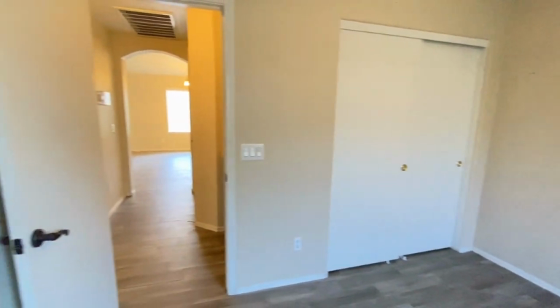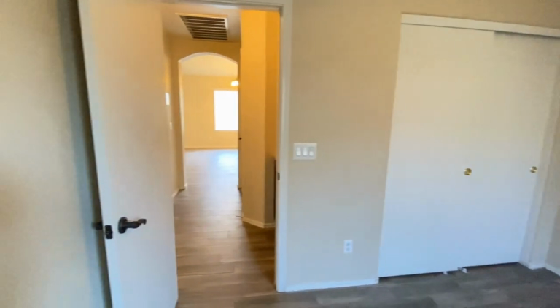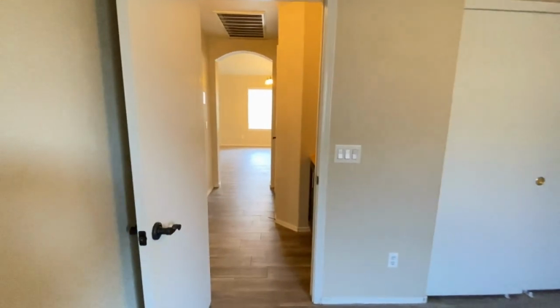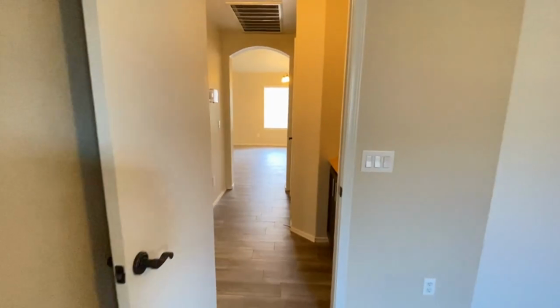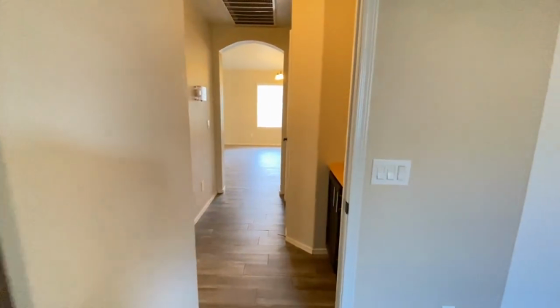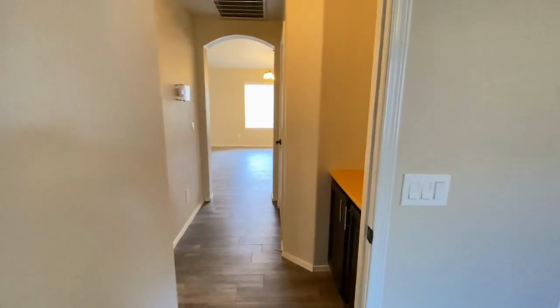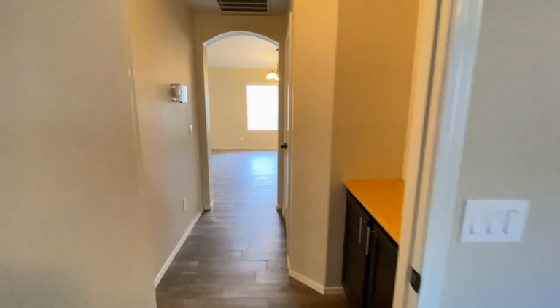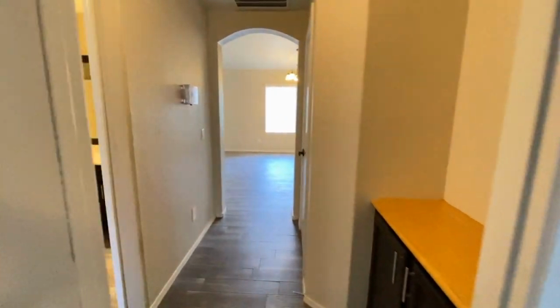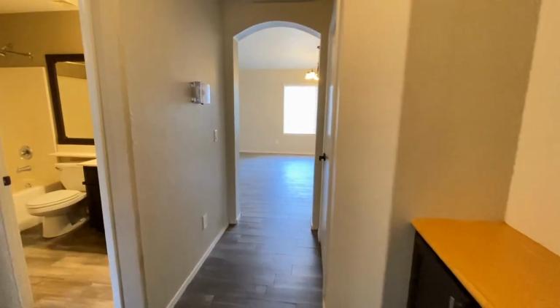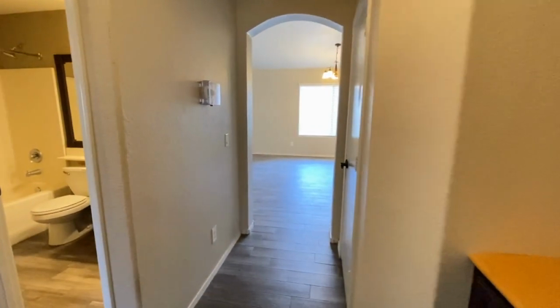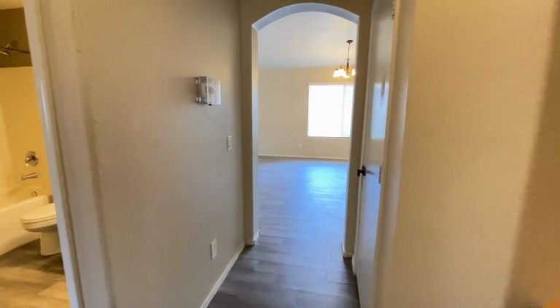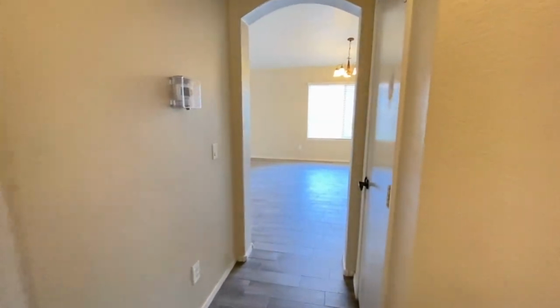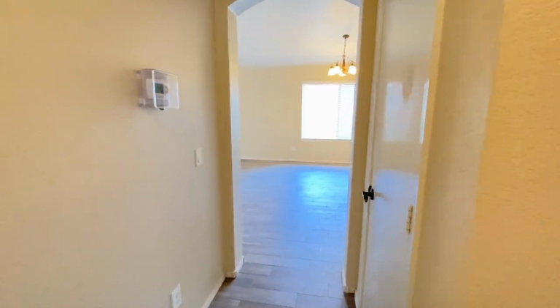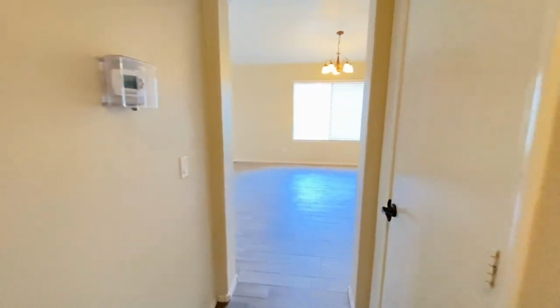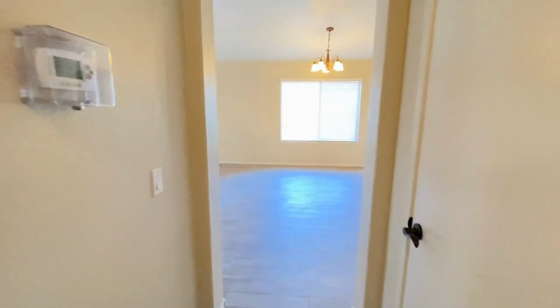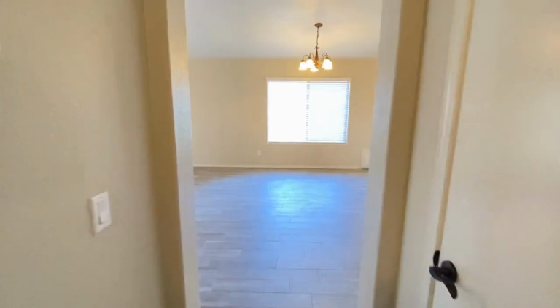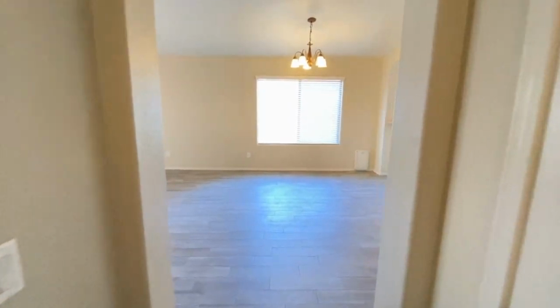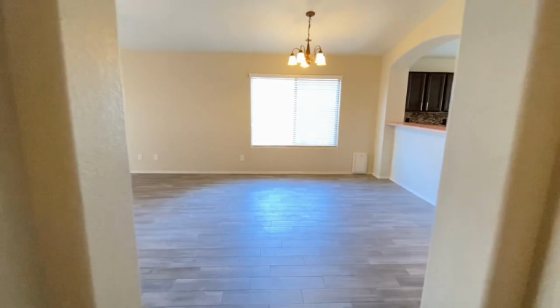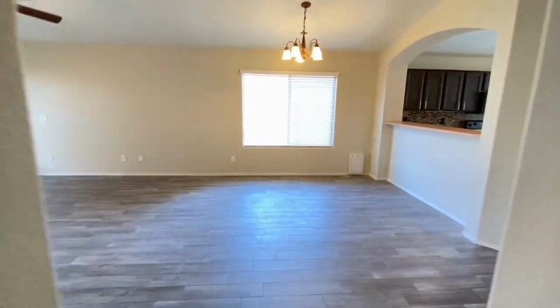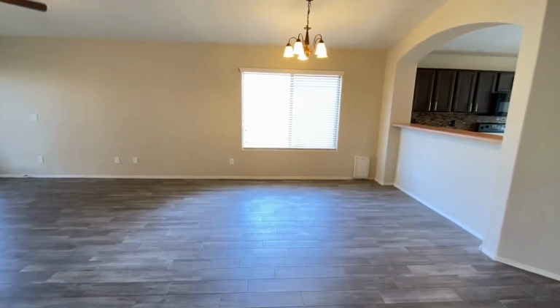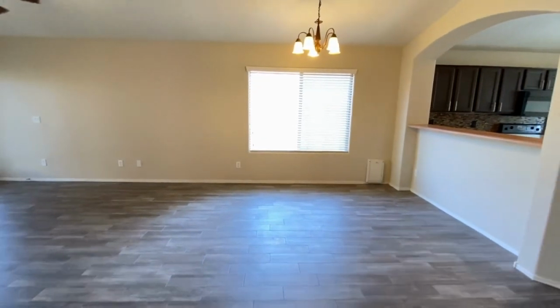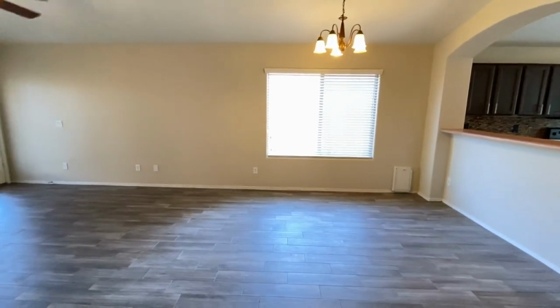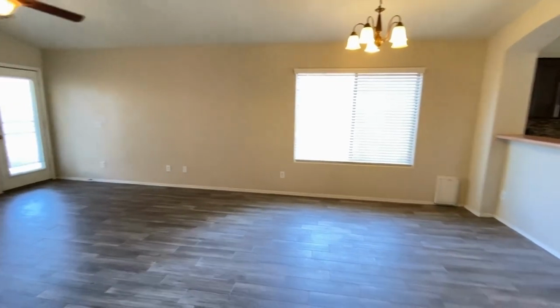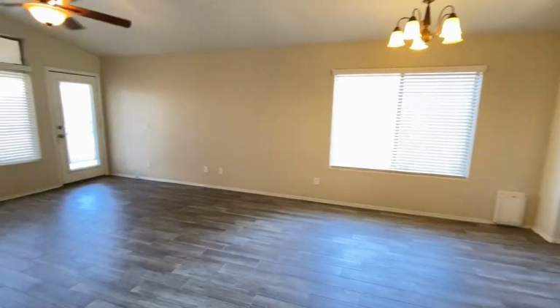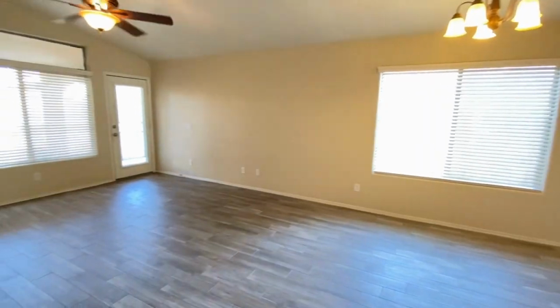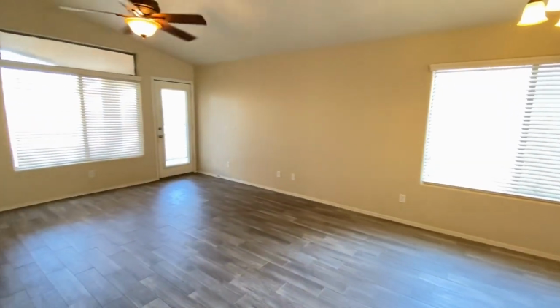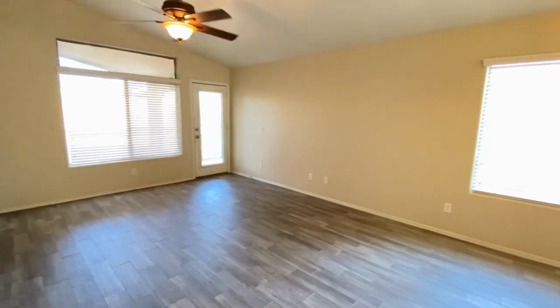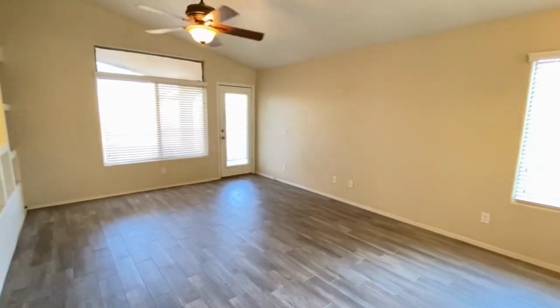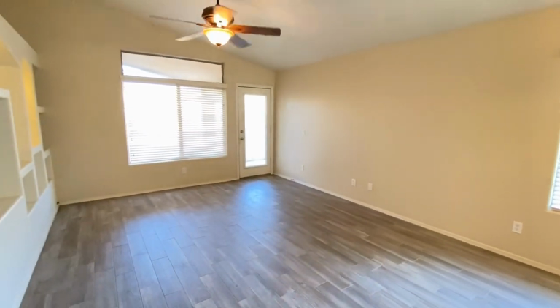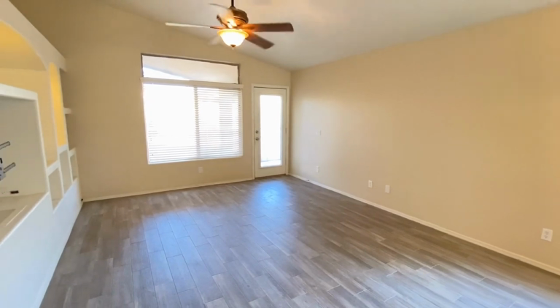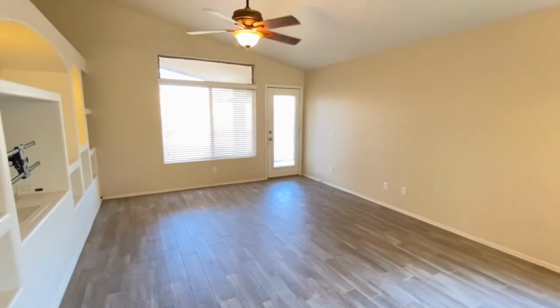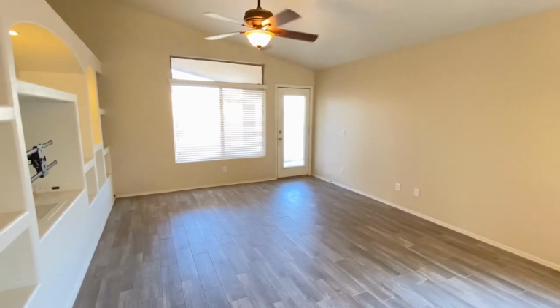We hope you enjoyed this video tour. For more information, please visit our website at www.leaseaz.com and schedule a self-guided tour and fill out an application.